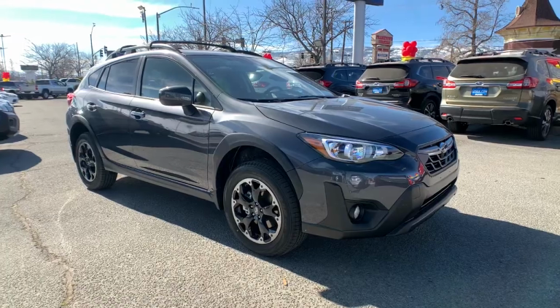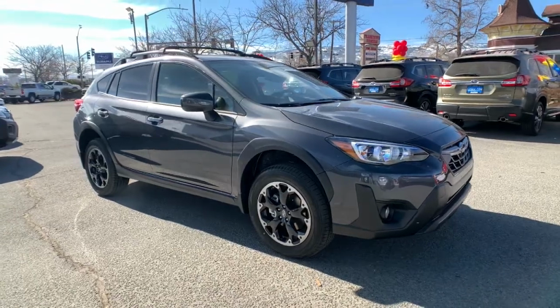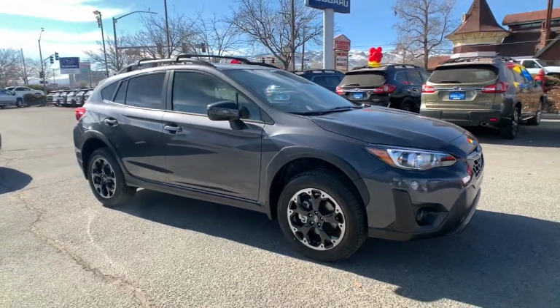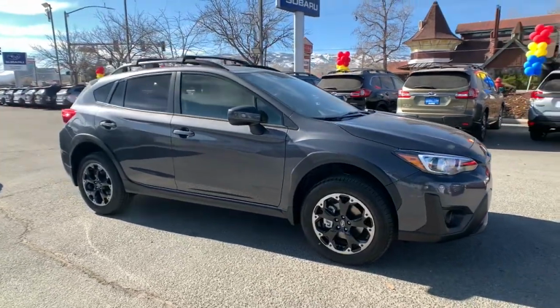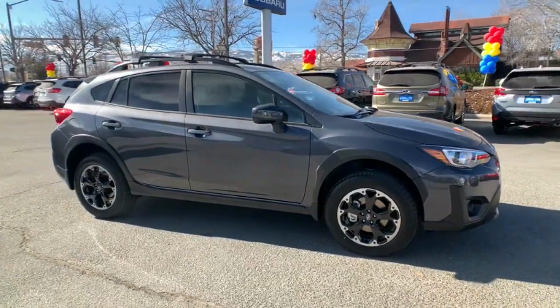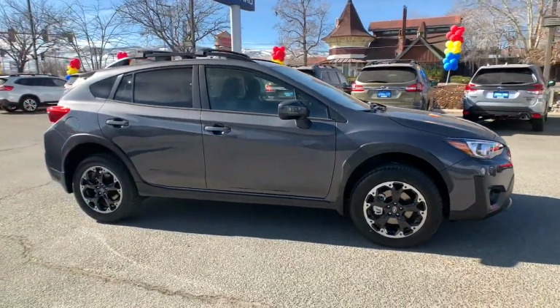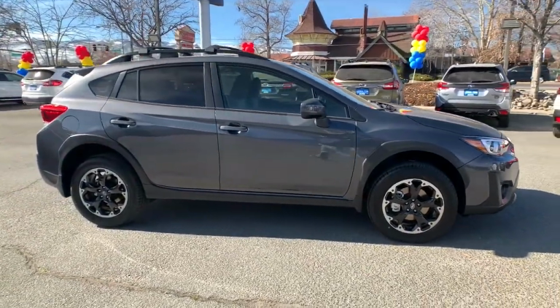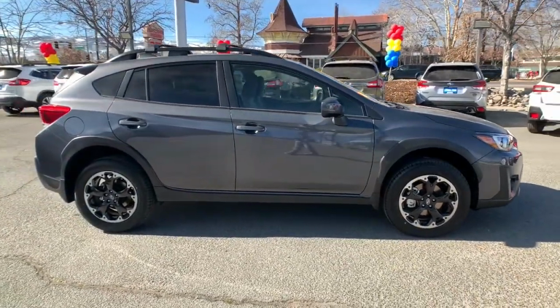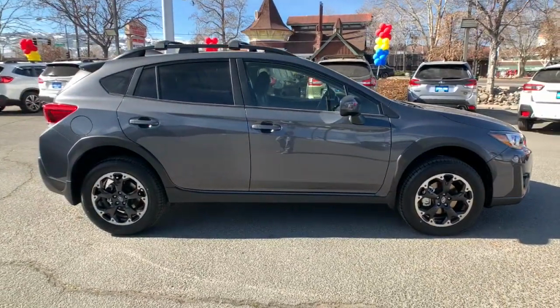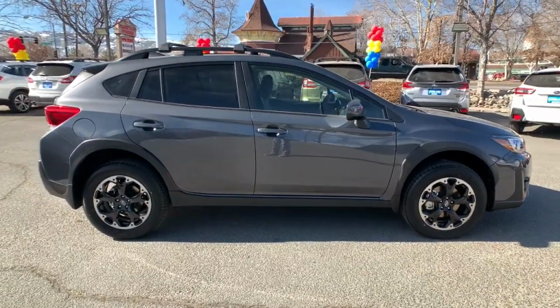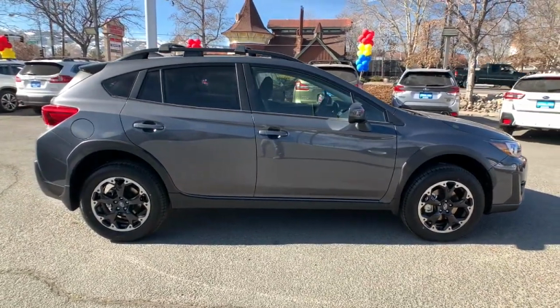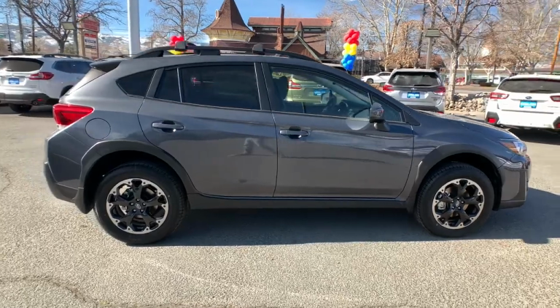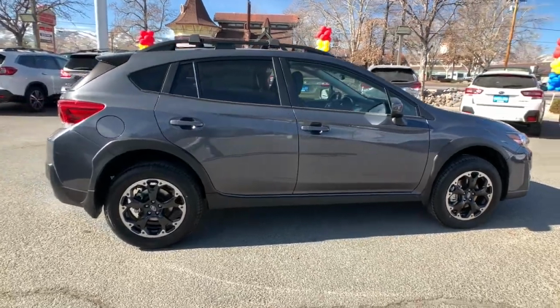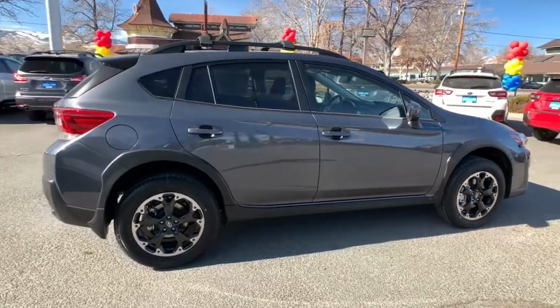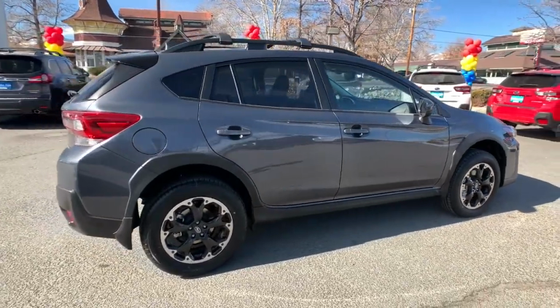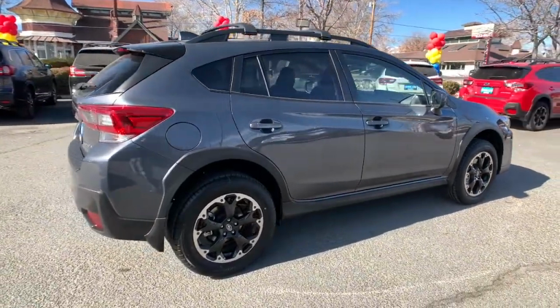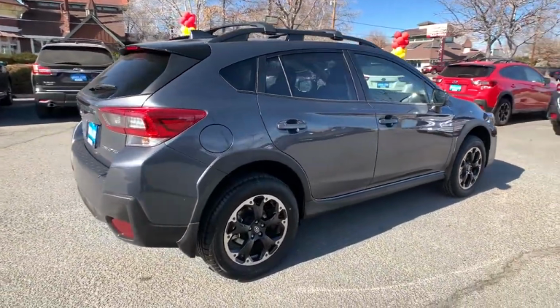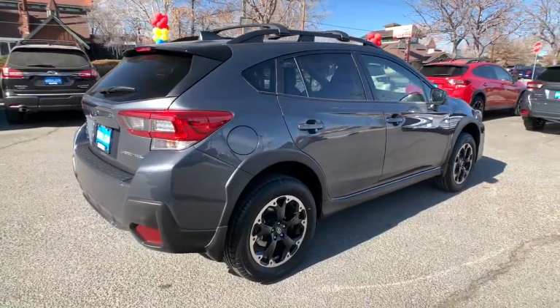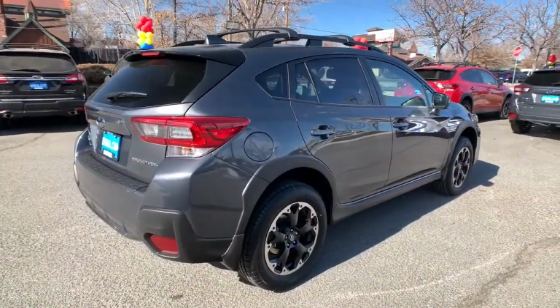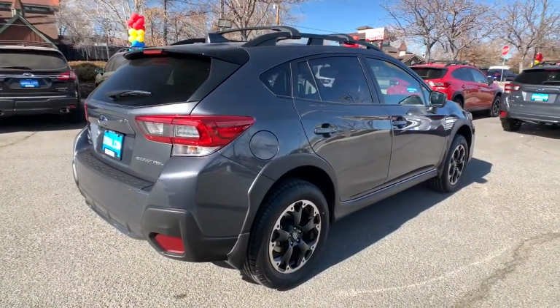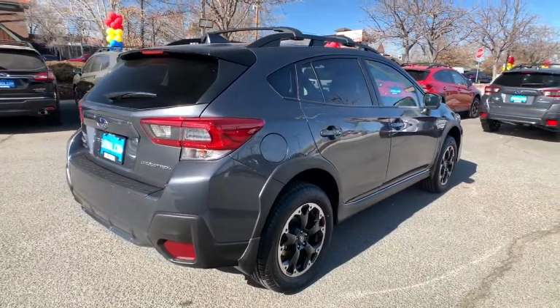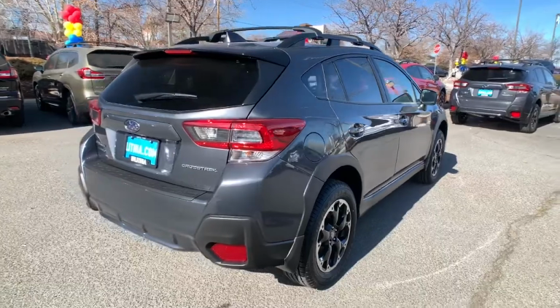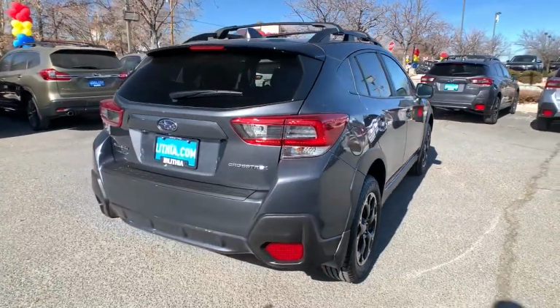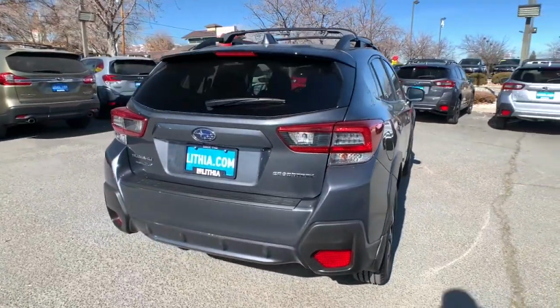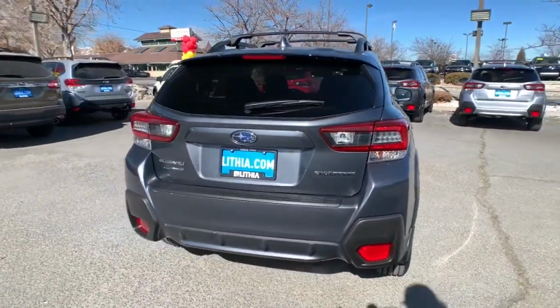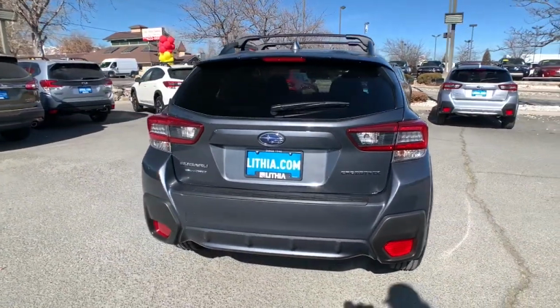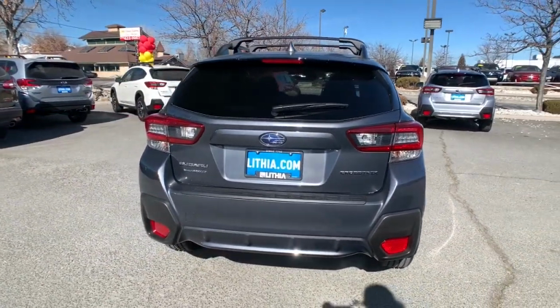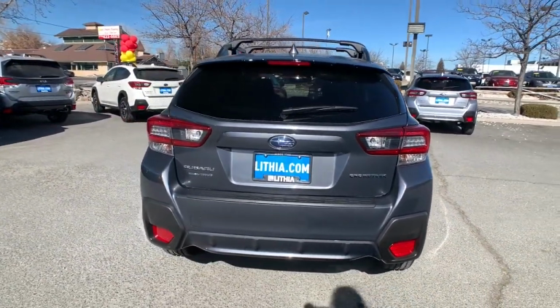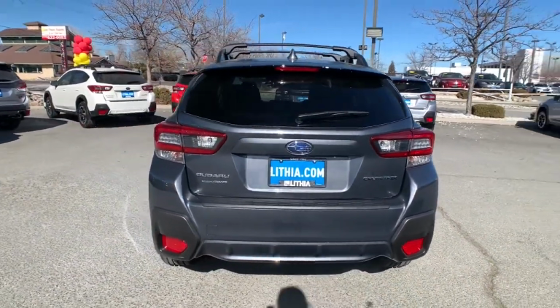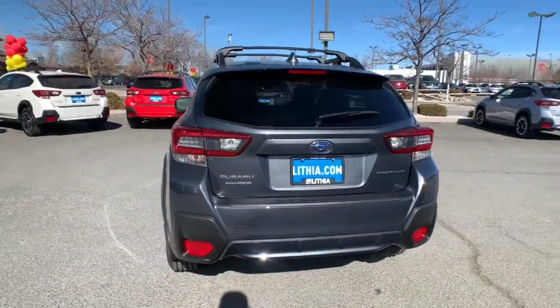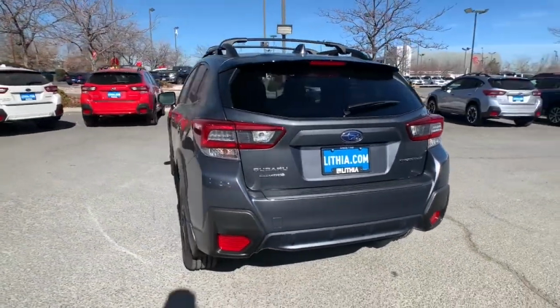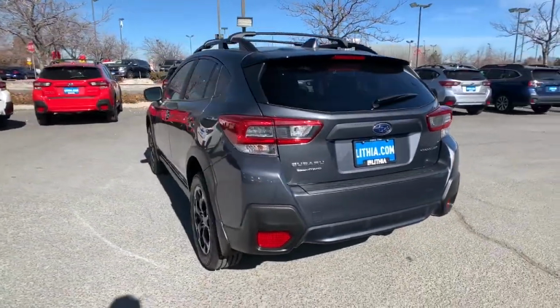Get acquainted with the 2022 Subaru Crosstrek. This ruggedly styled Crosstrek delivers peace of mind wherever the road may lead. From its all-weather capability to its high marks for safety, this compact crossover inspires confidence.